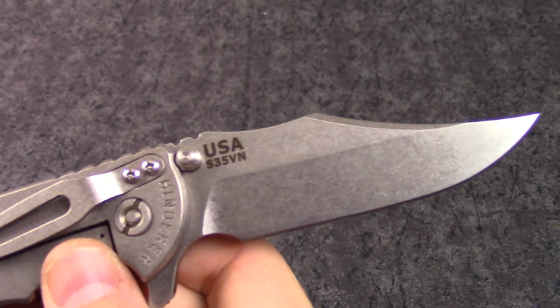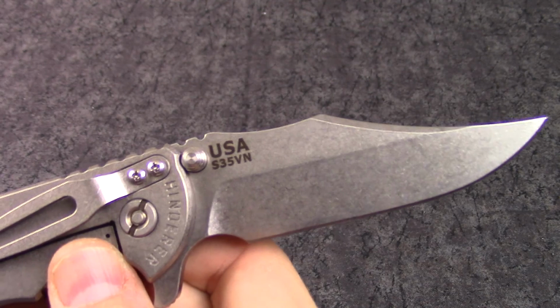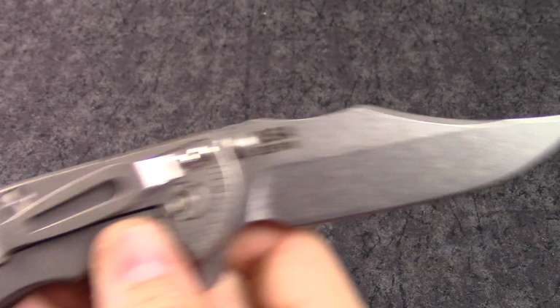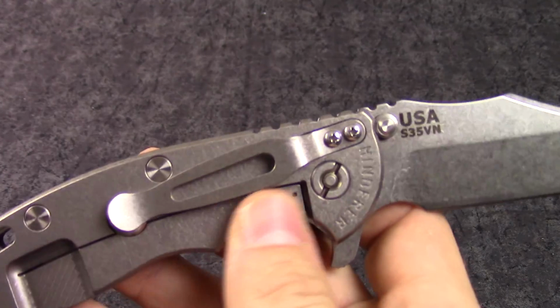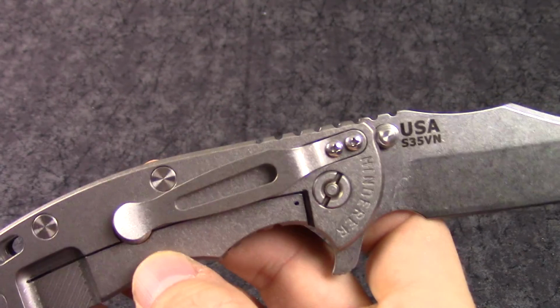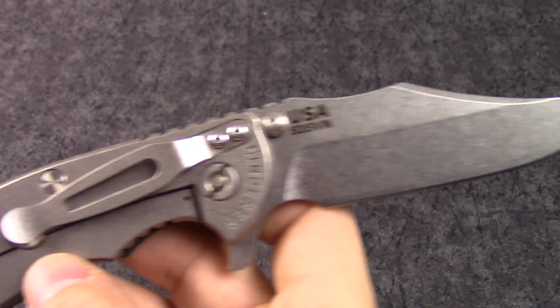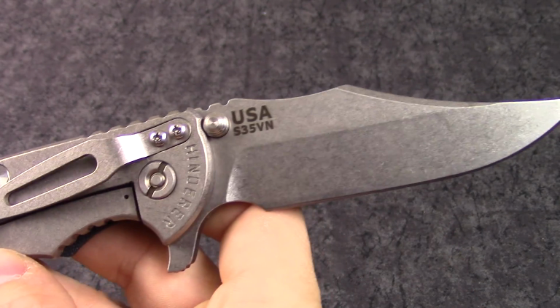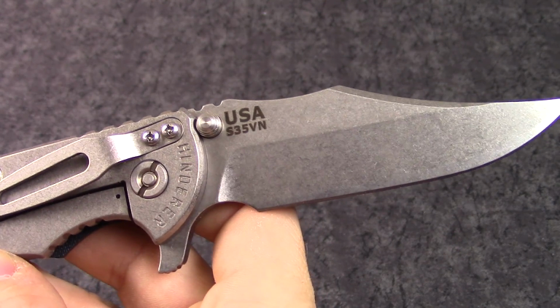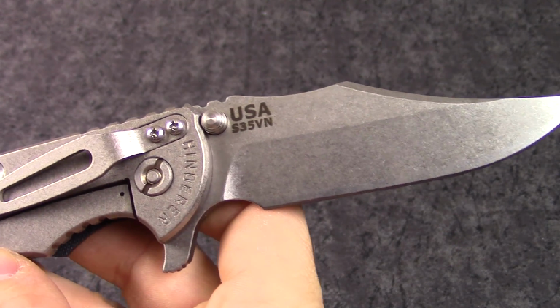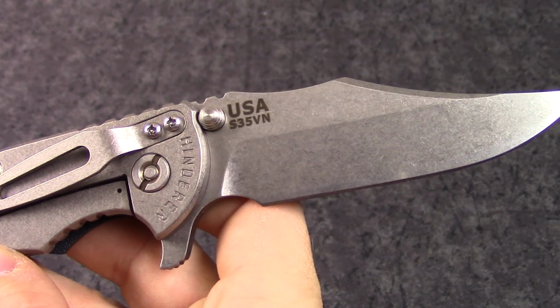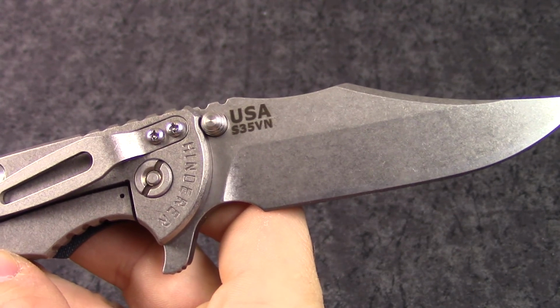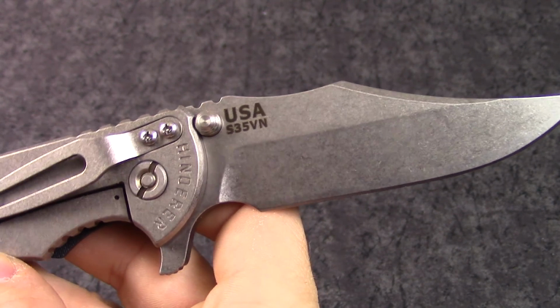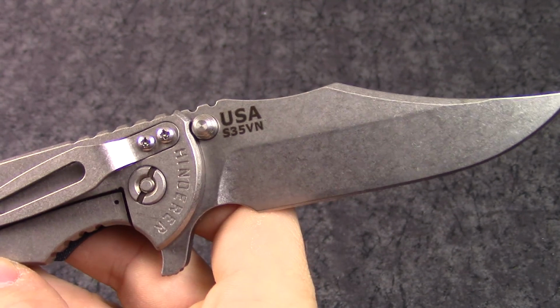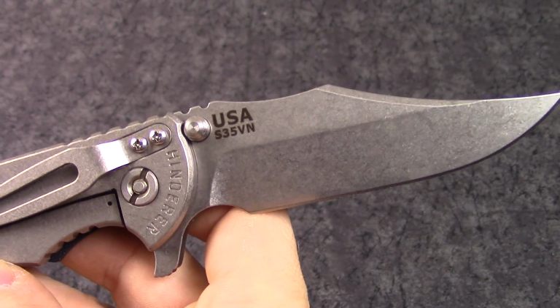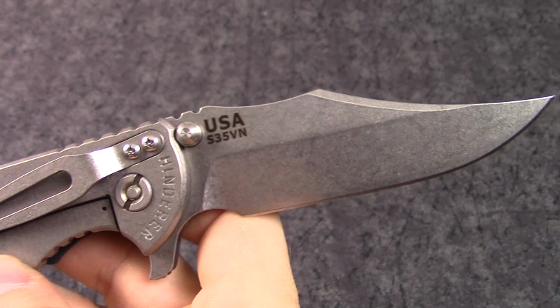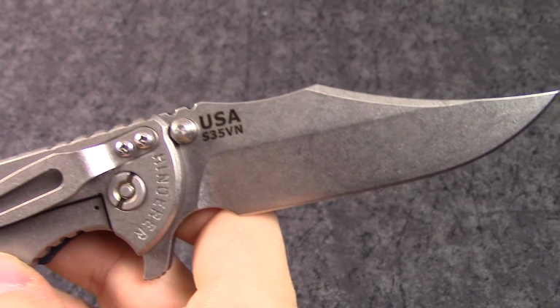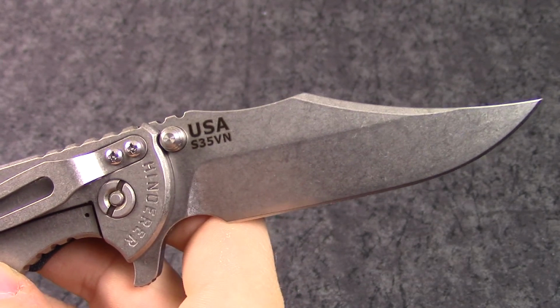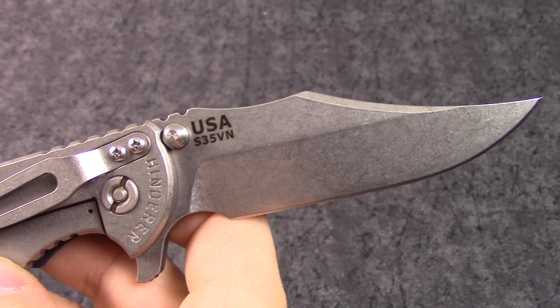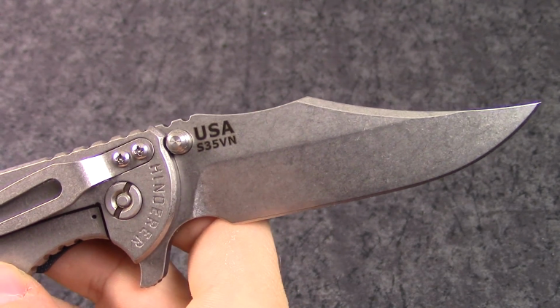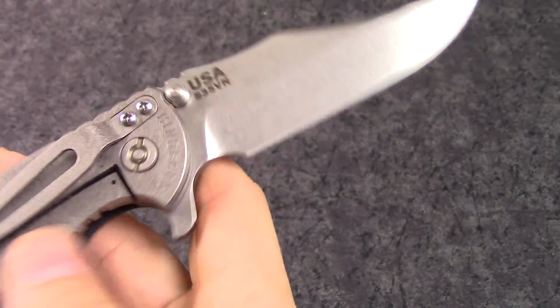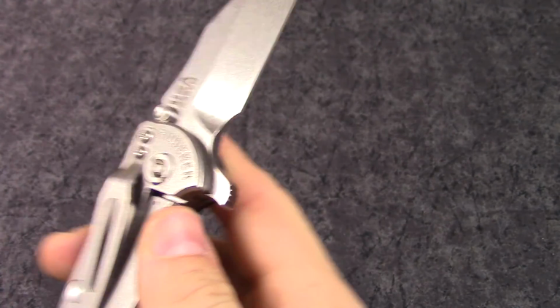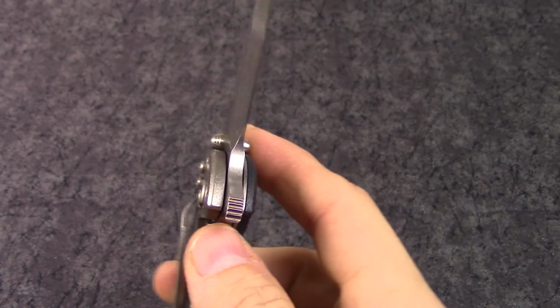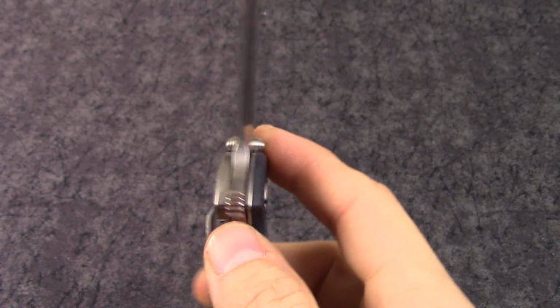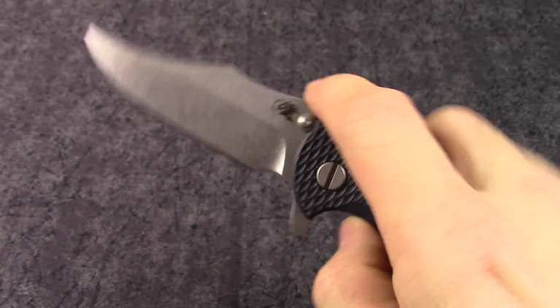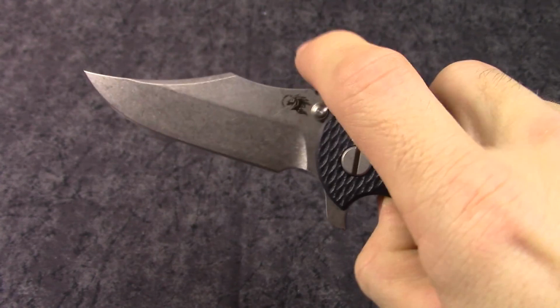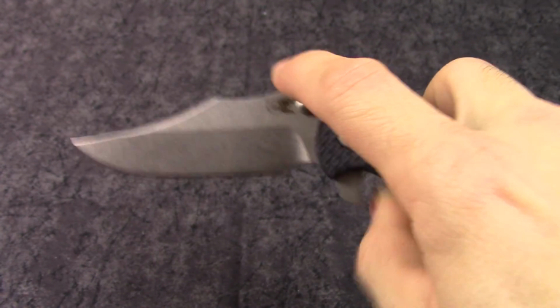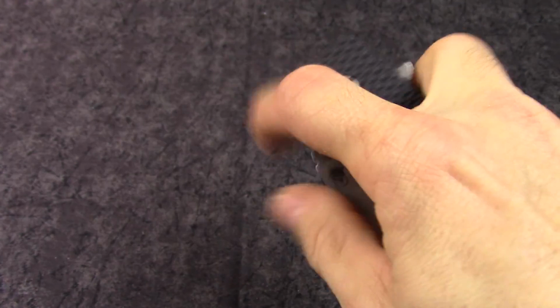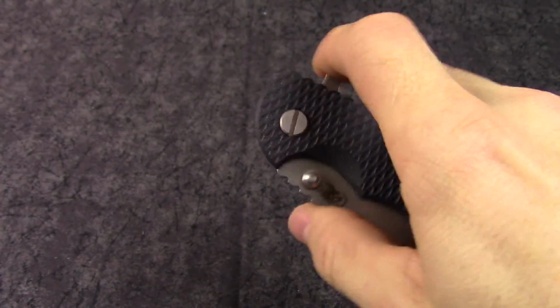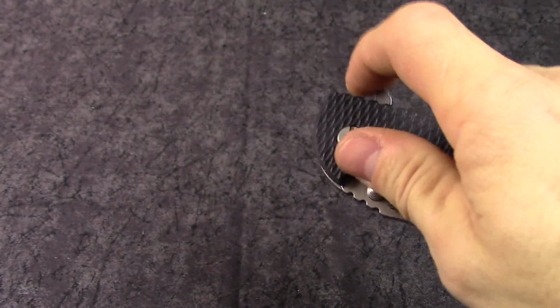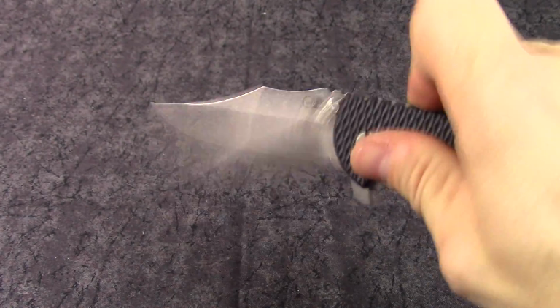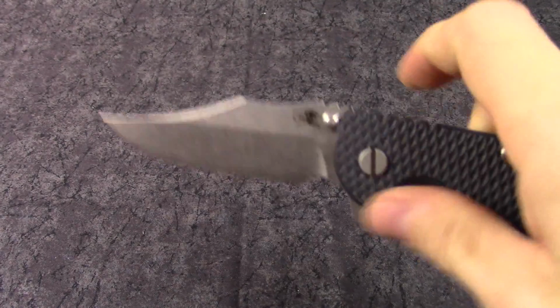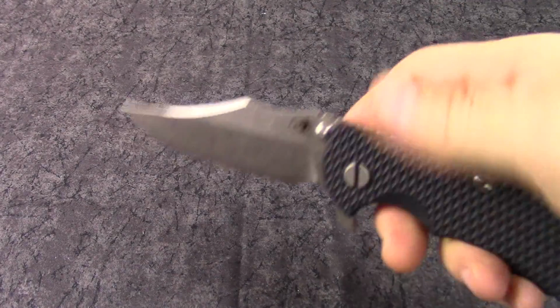The blade is stonewashed on this particular one, as is the handle. It is made of S35VN blade steel, and it is made in the United States — just a really cool production slash custom kind of knife.